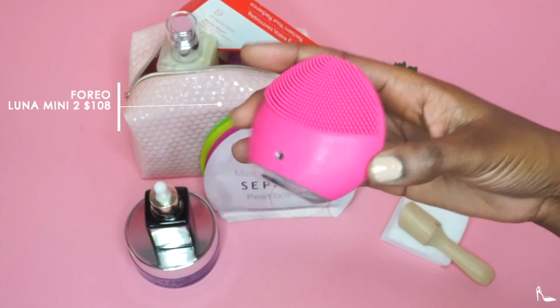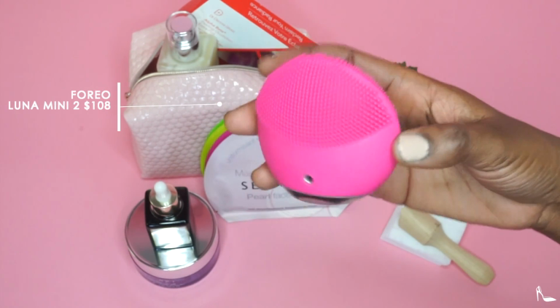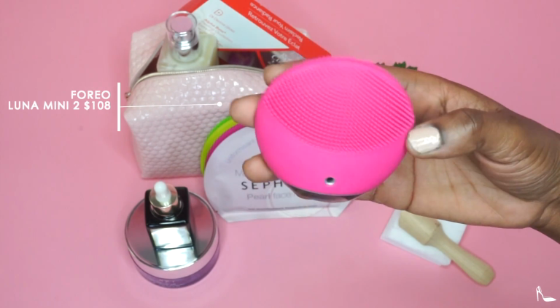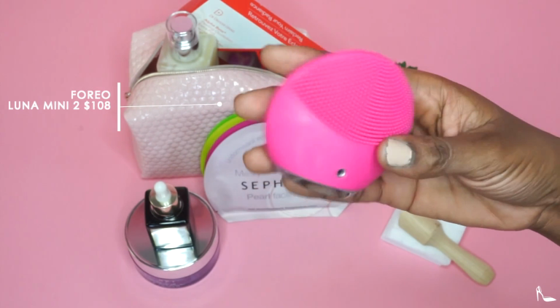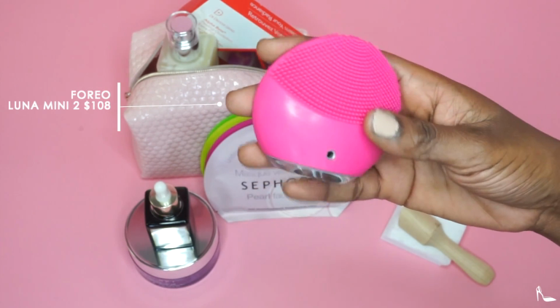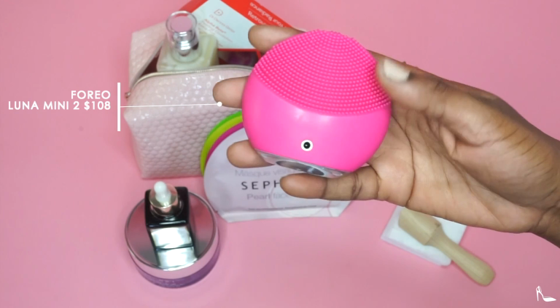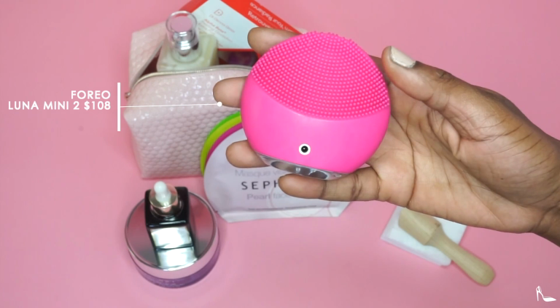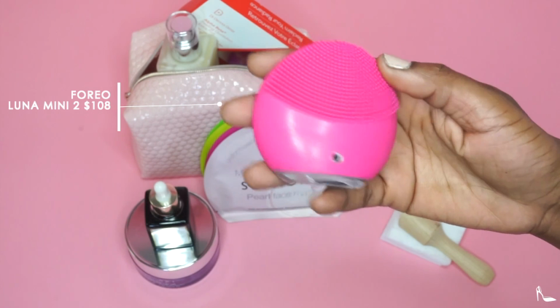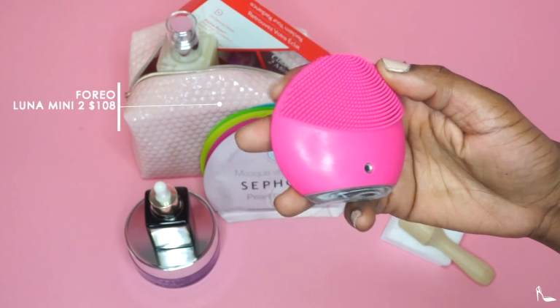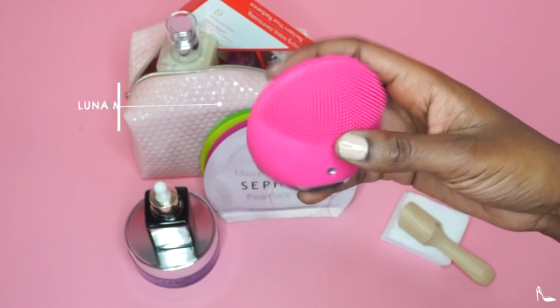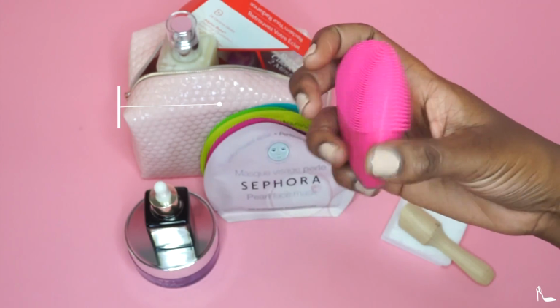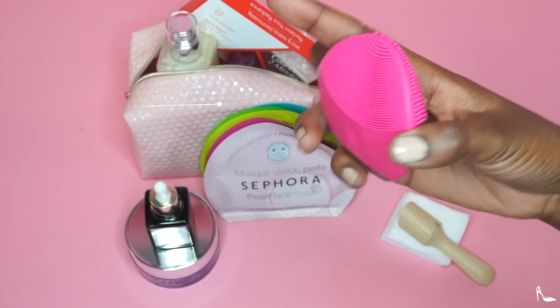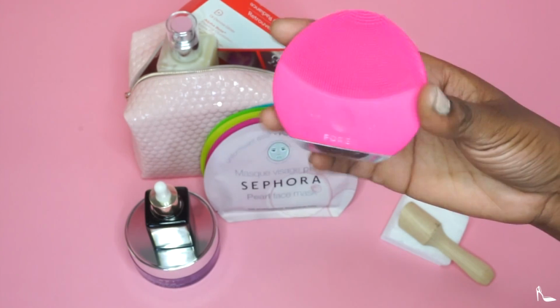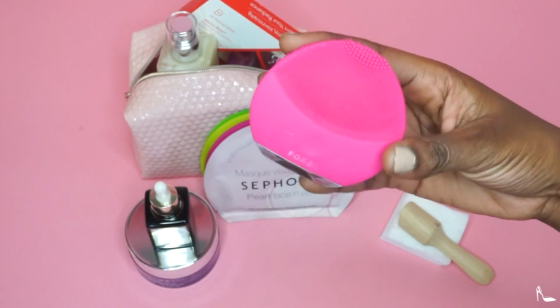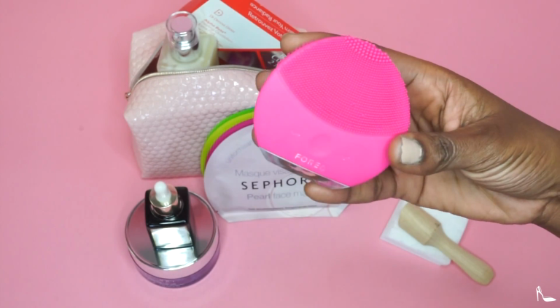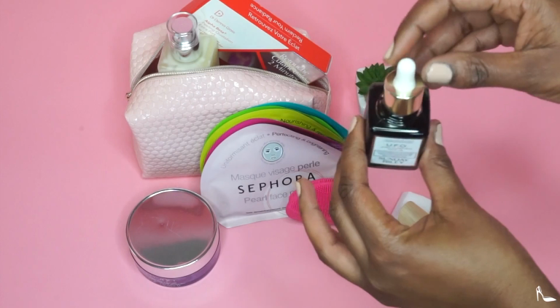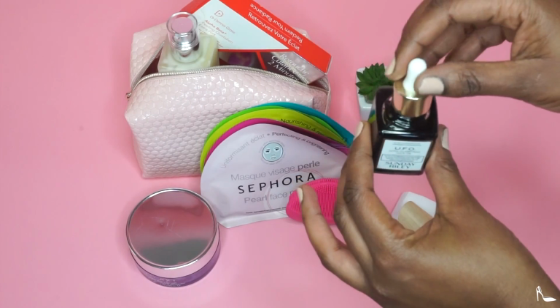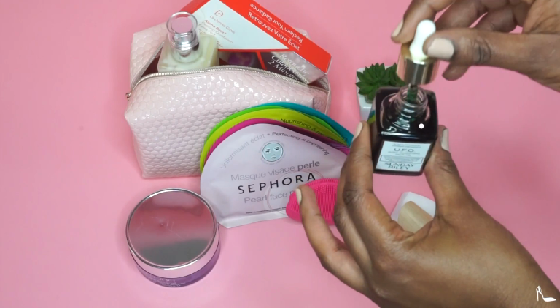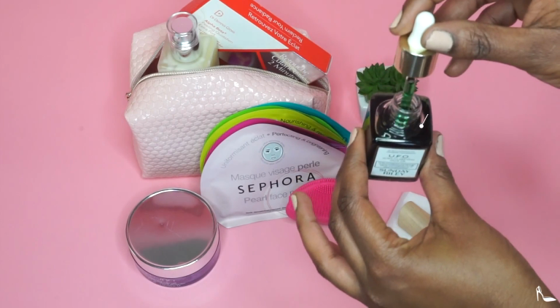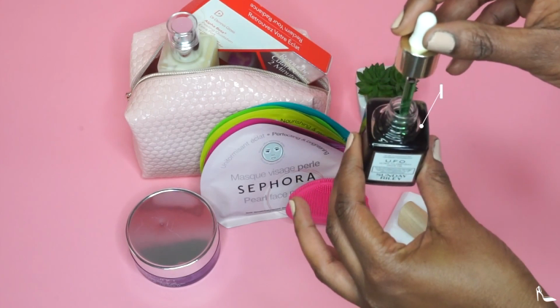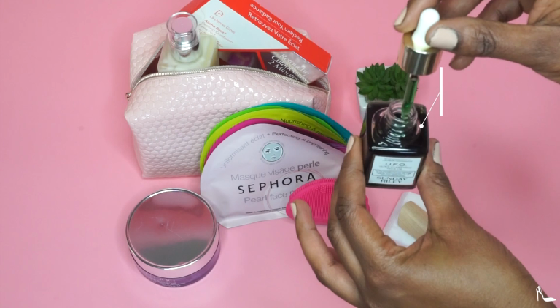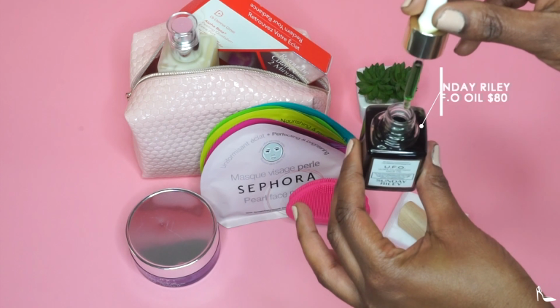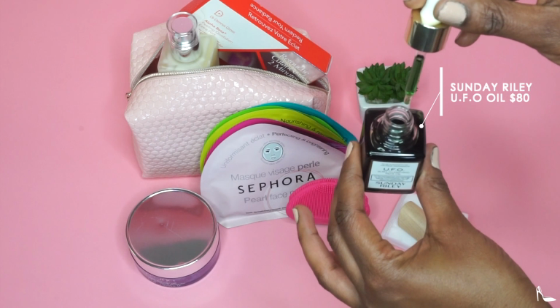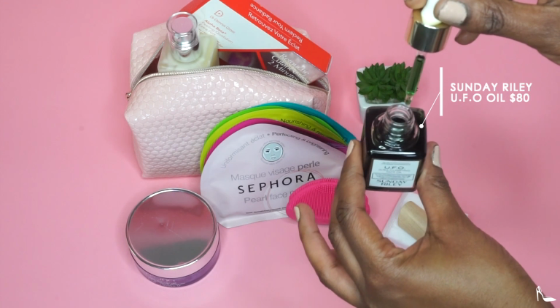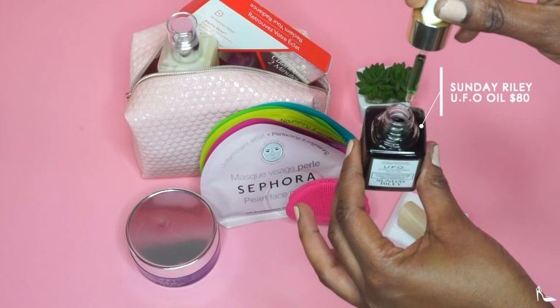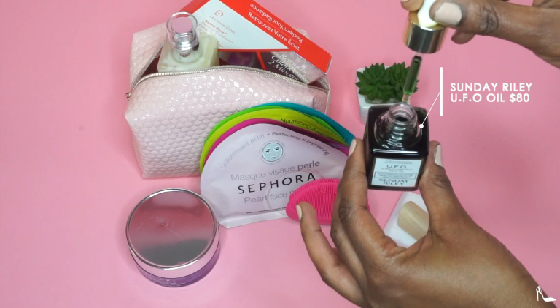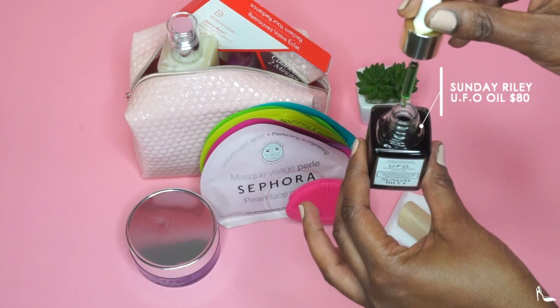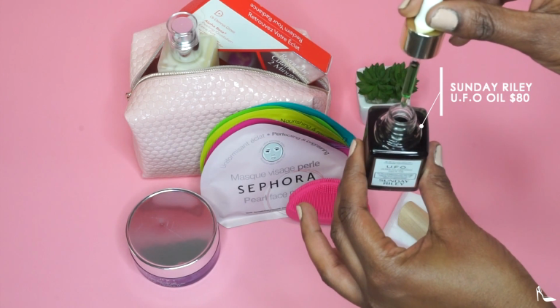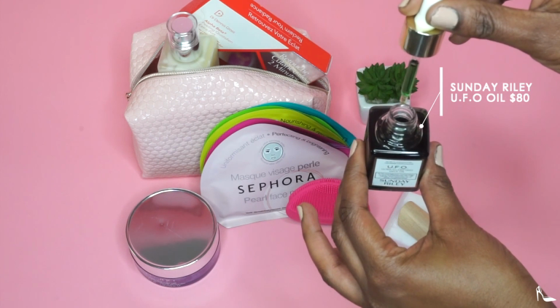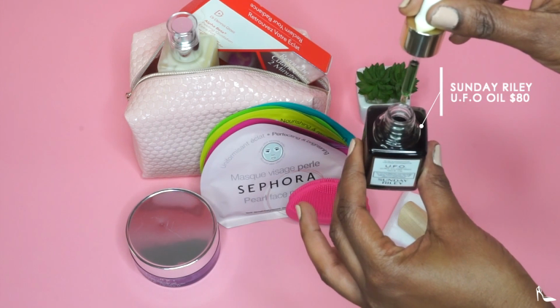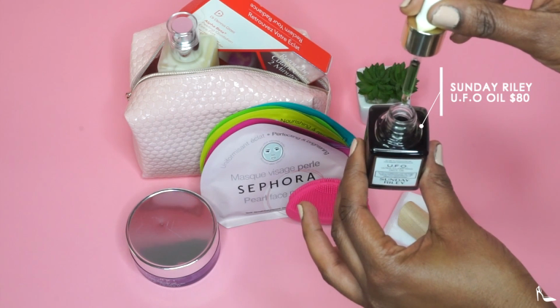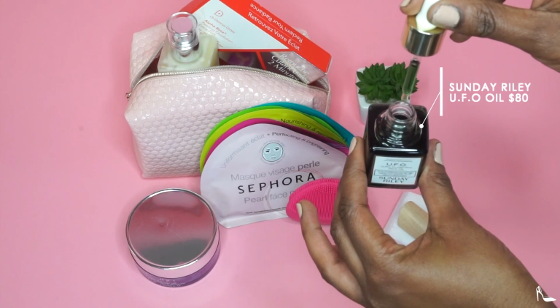In addition to having clear skin, I use my Foreo Luna Mini 2. I've had it for a little over a year now and I love it. If you're heavy on makeup like I am, you need to have that.